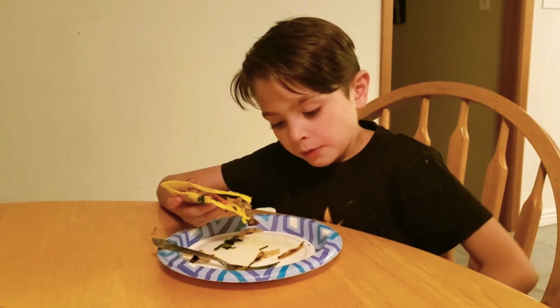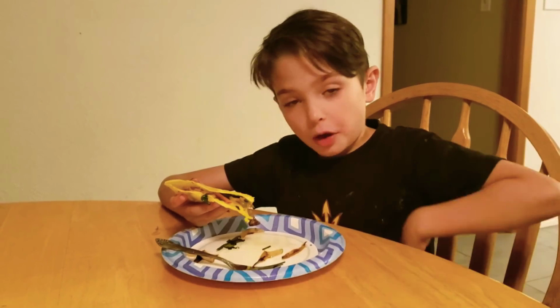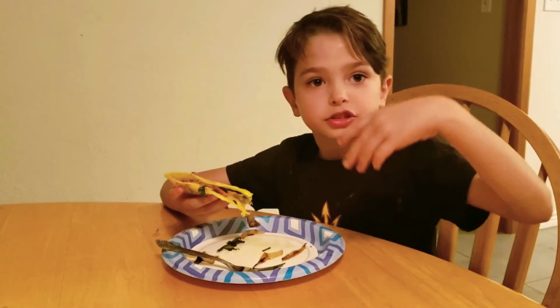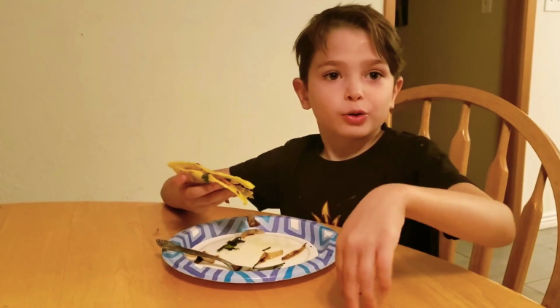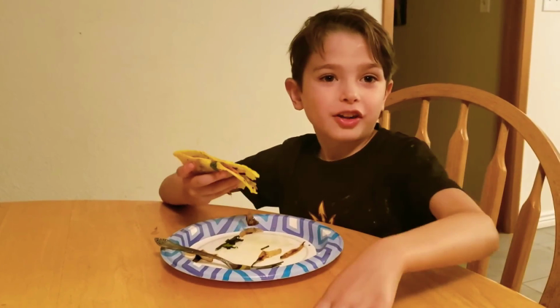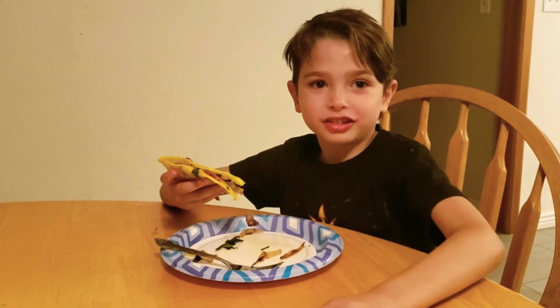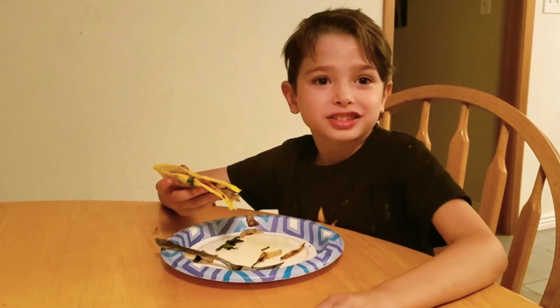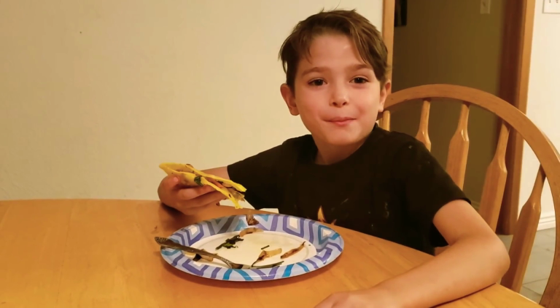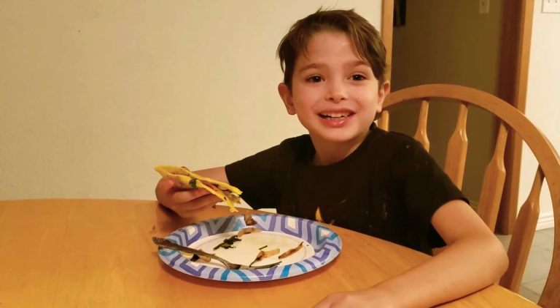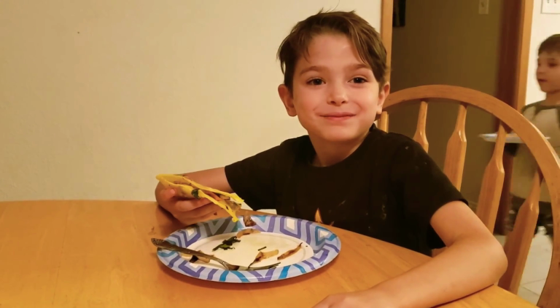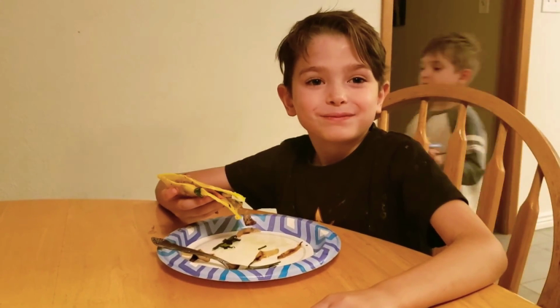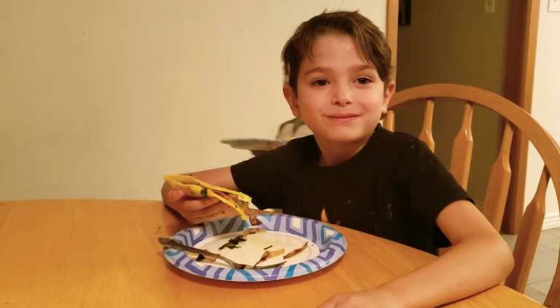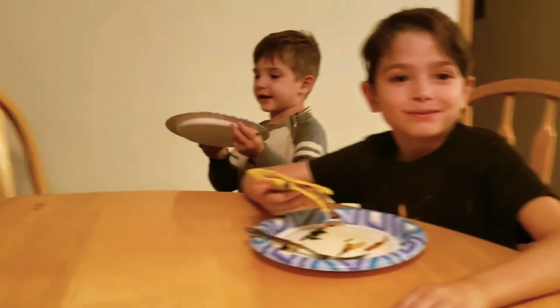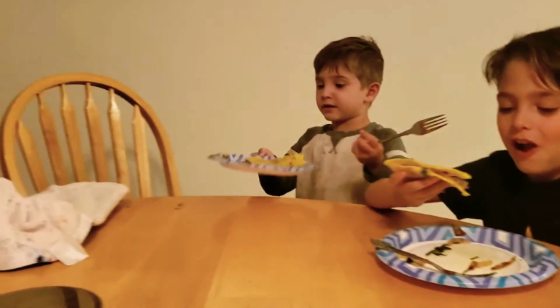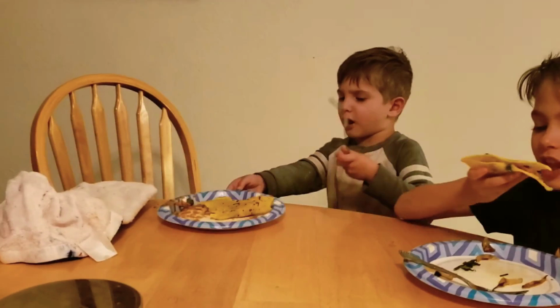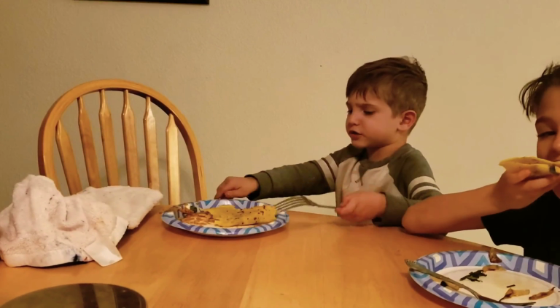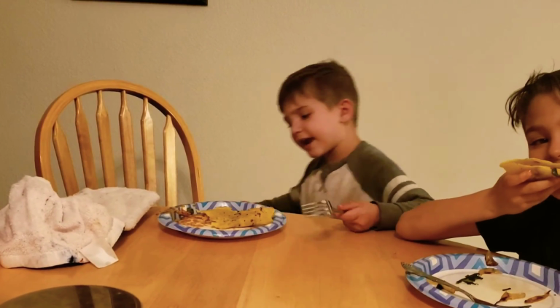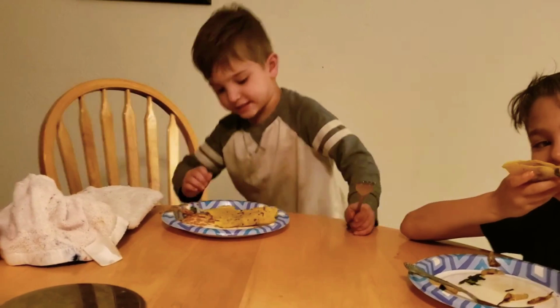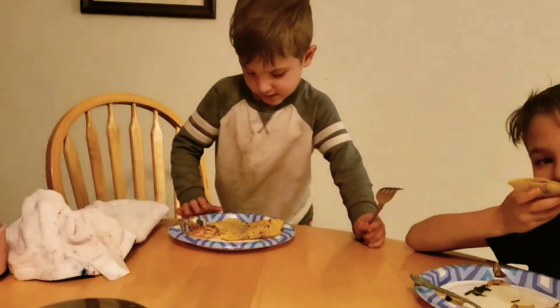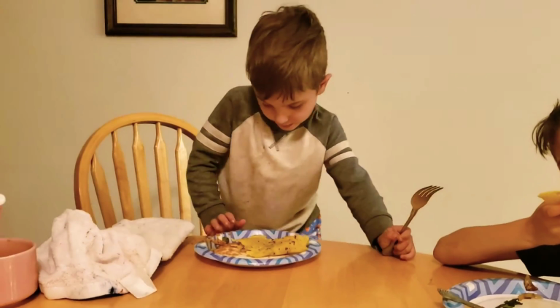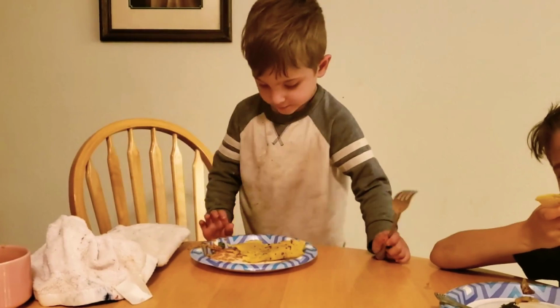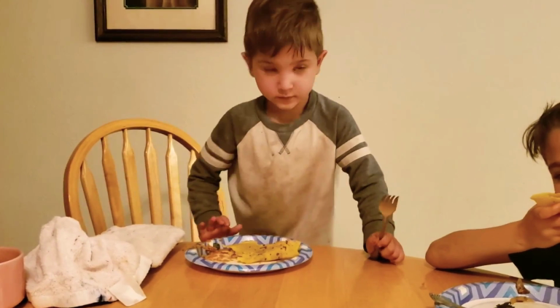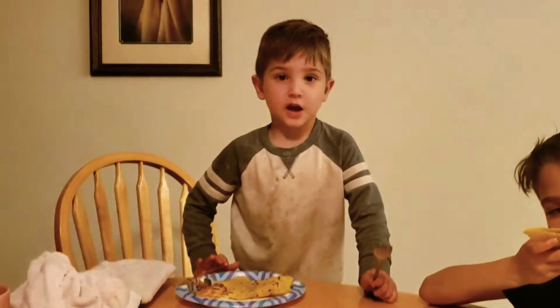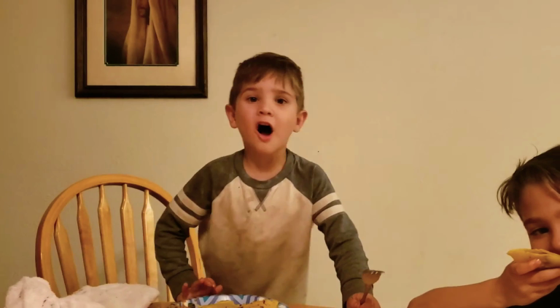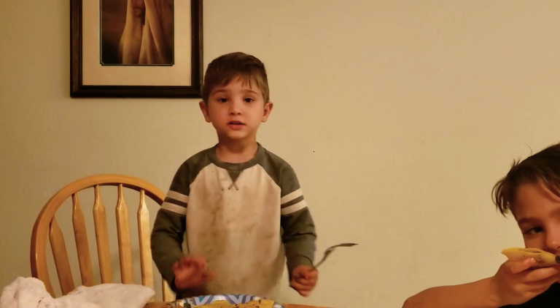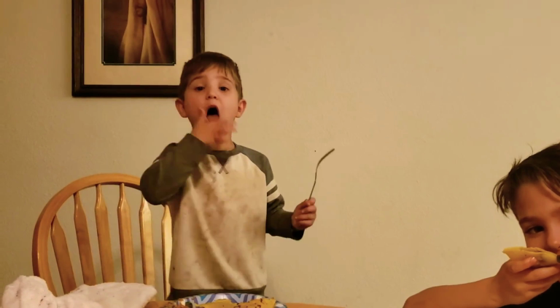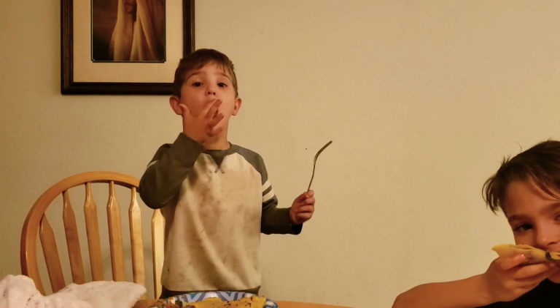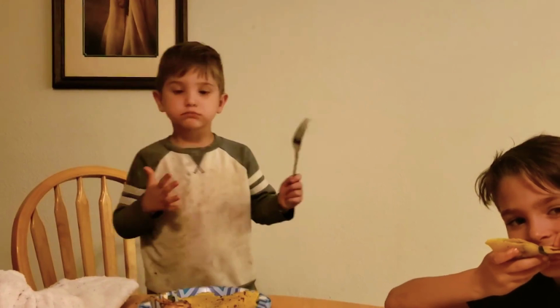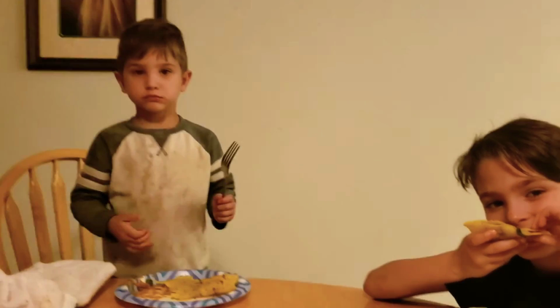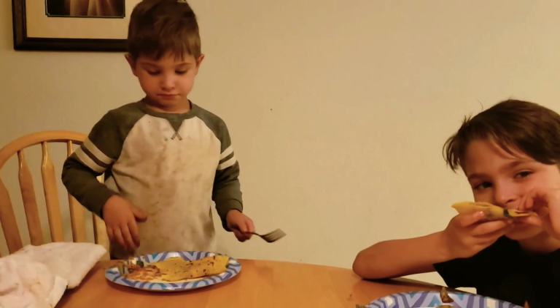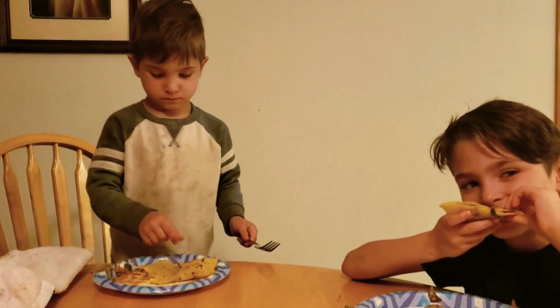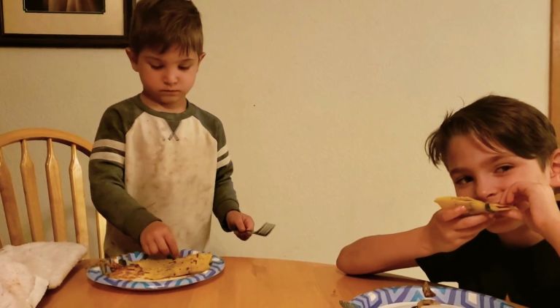Tomorrow is another race of cooks. Bye! Bye bye. And another day — bye, so long, bye.